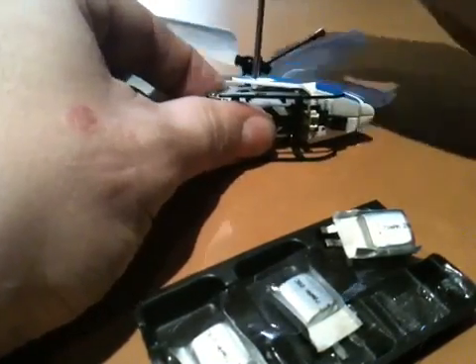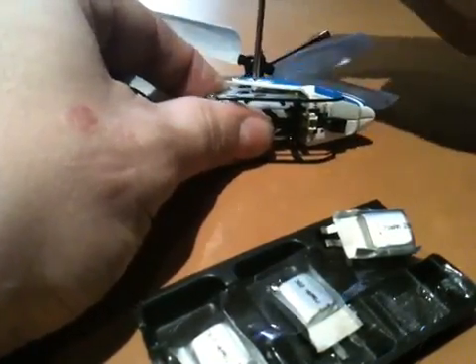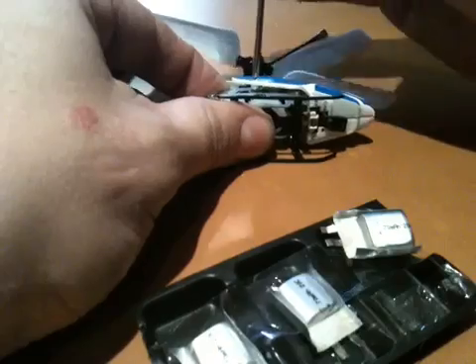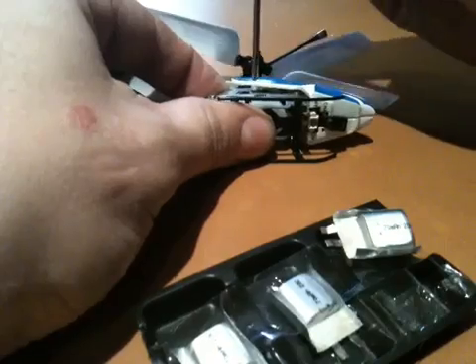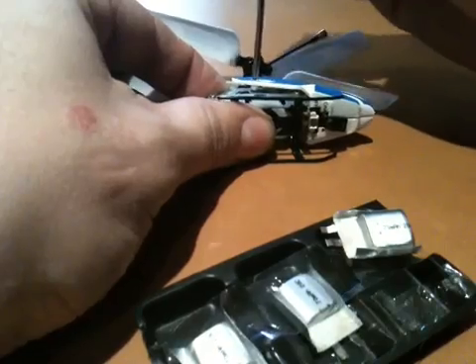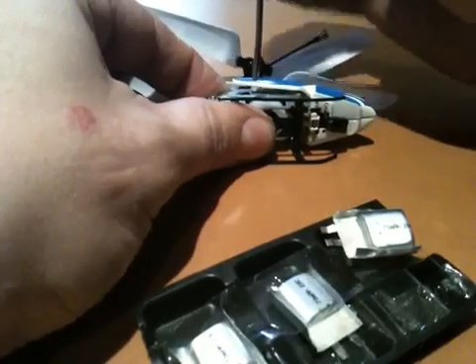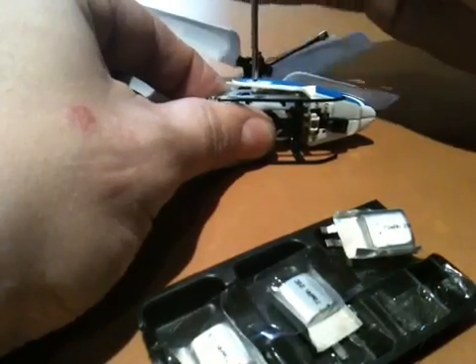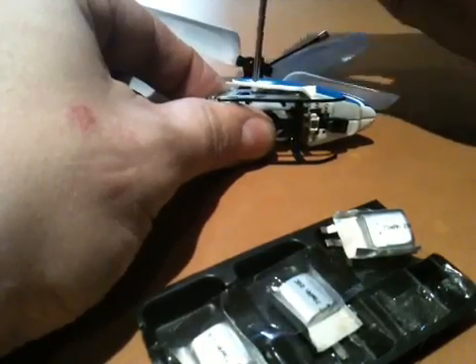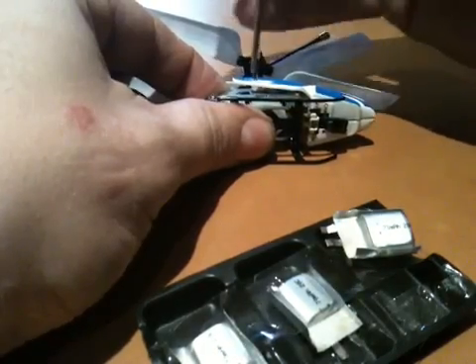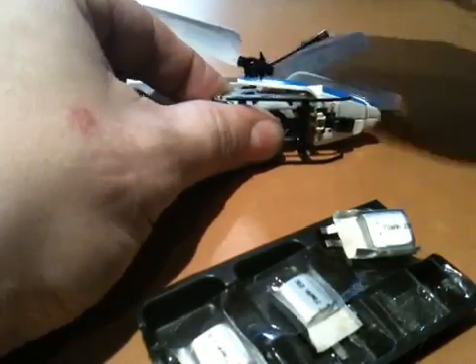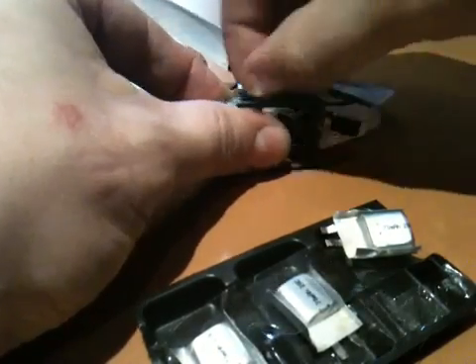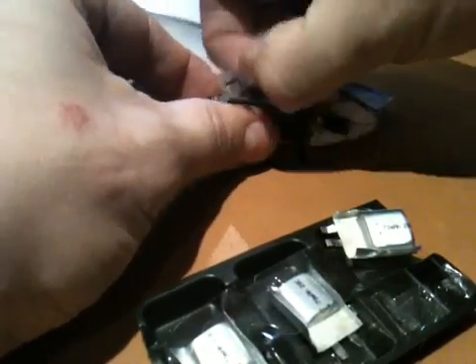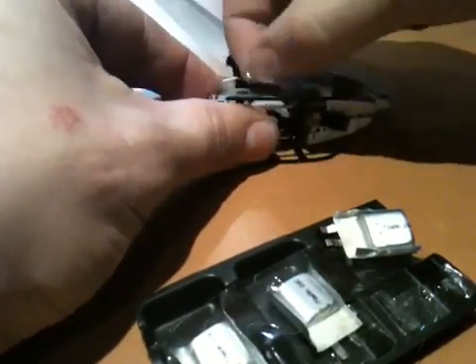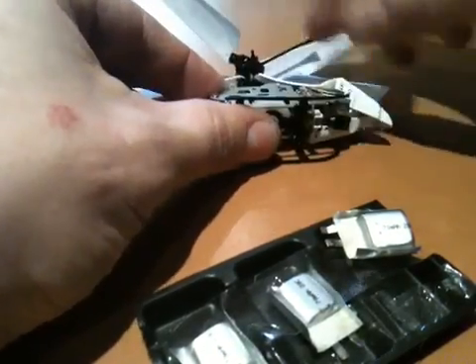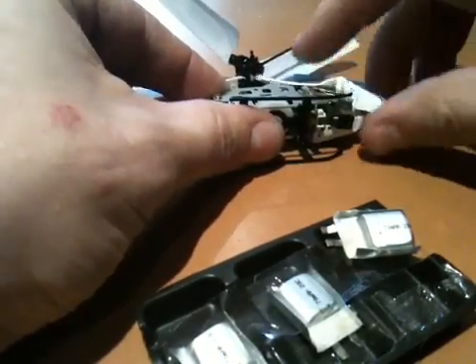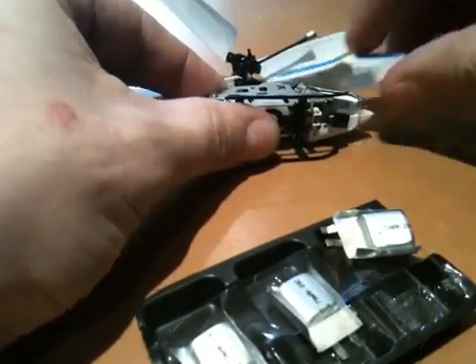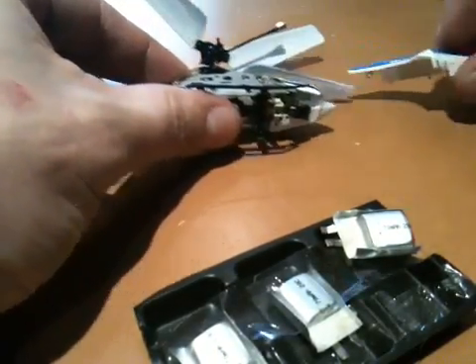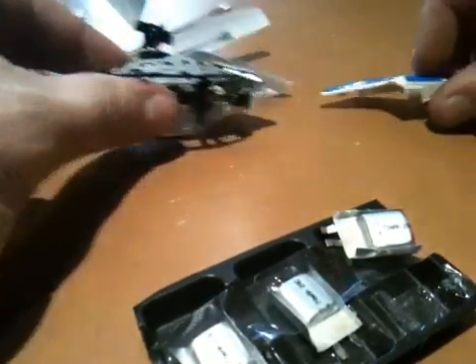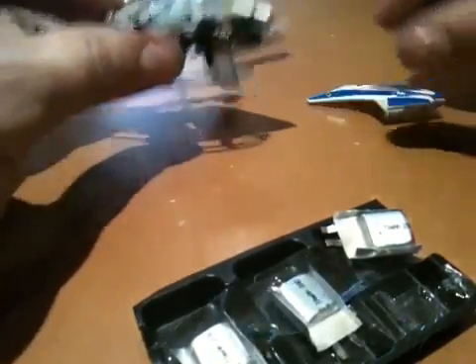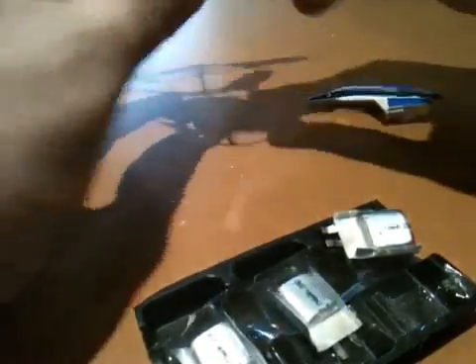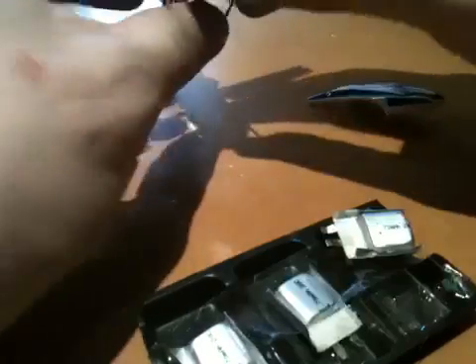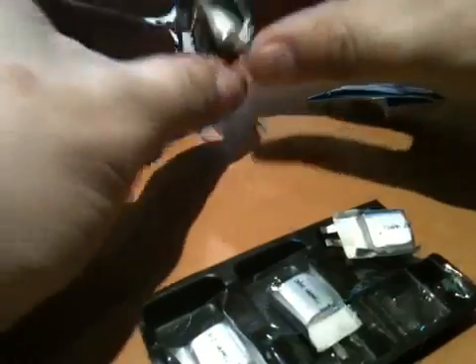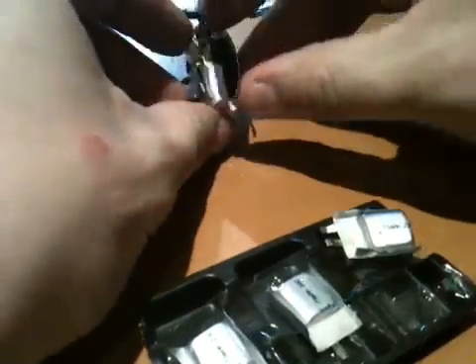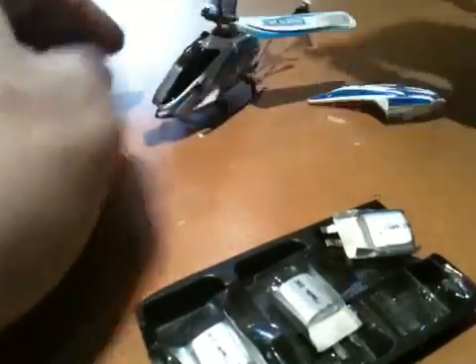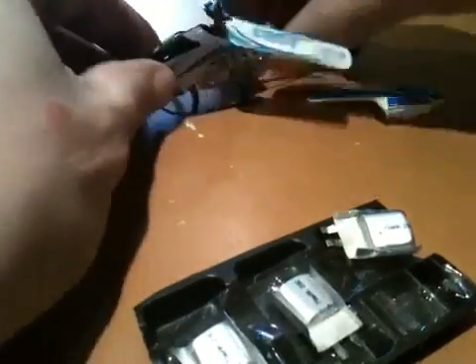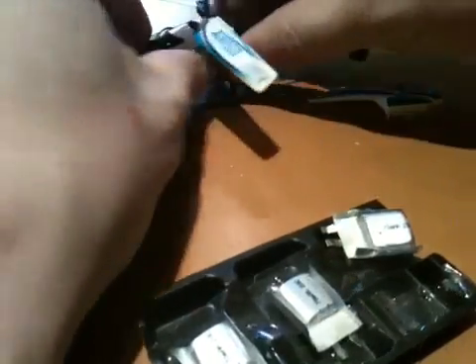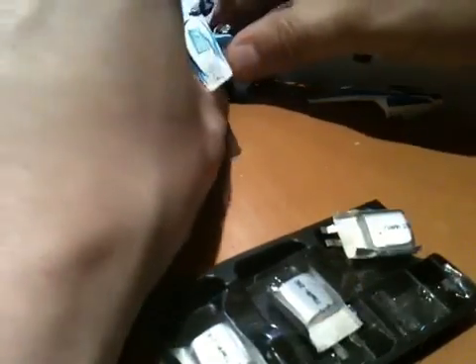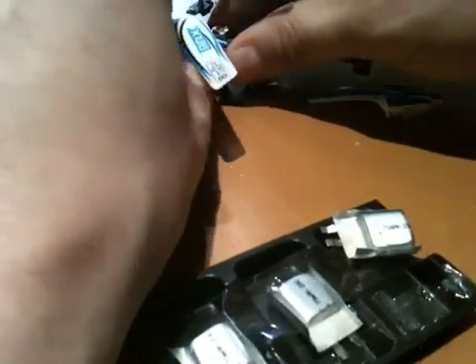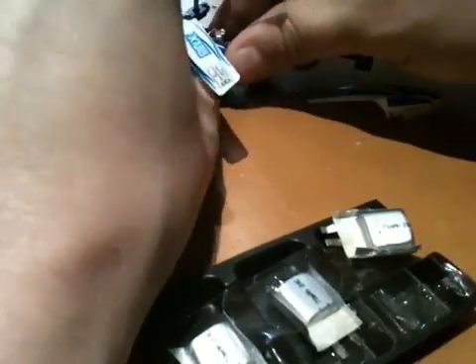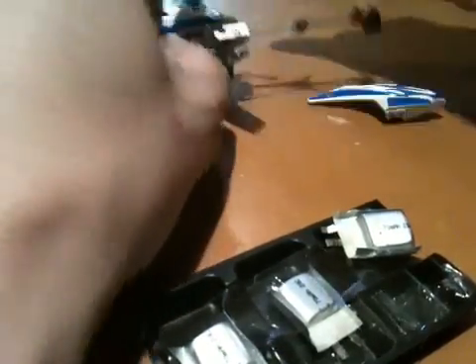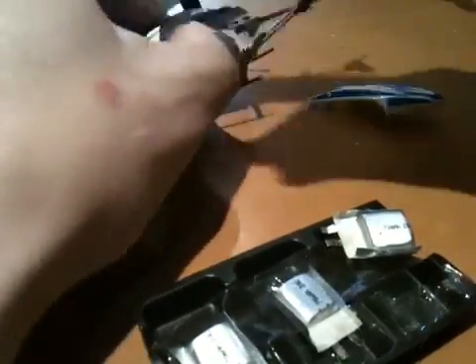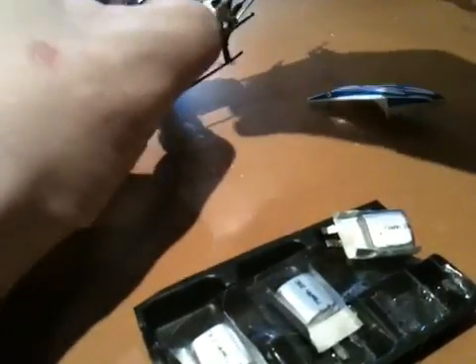I got them as part of another order so I didn't pay shipping just for them on their own. Okay, there's half the canopy off, and now the other half.